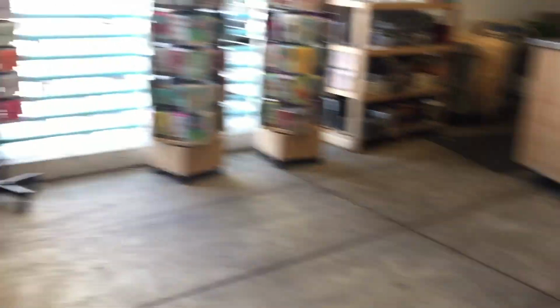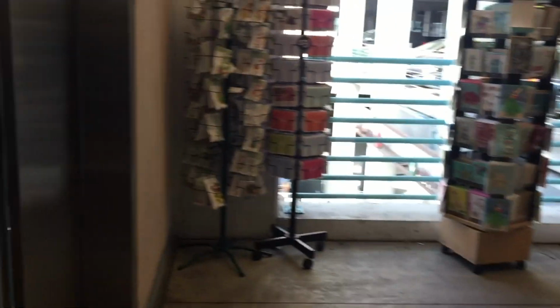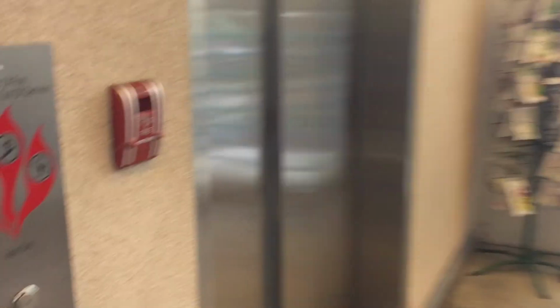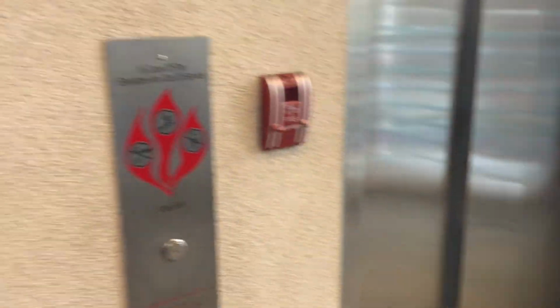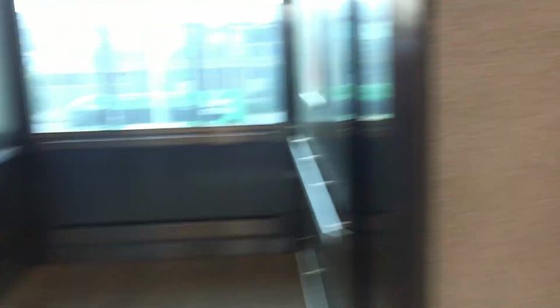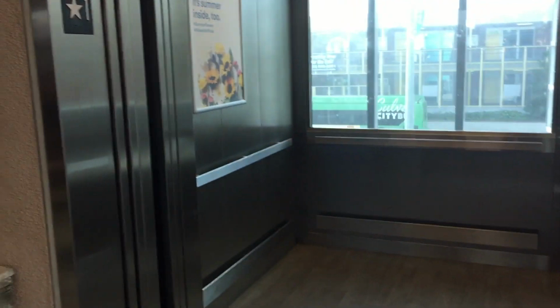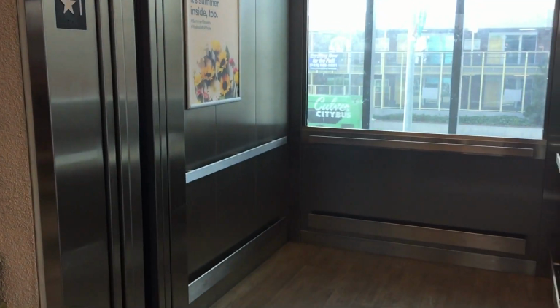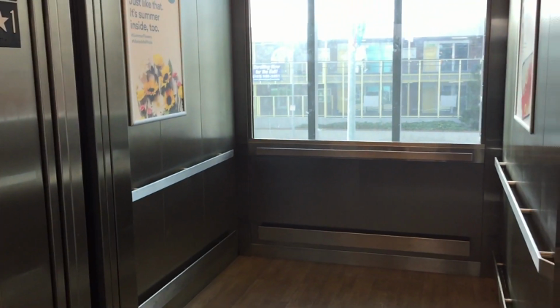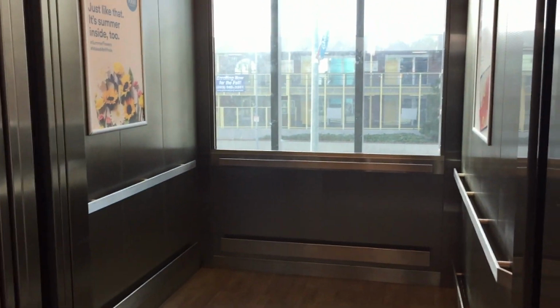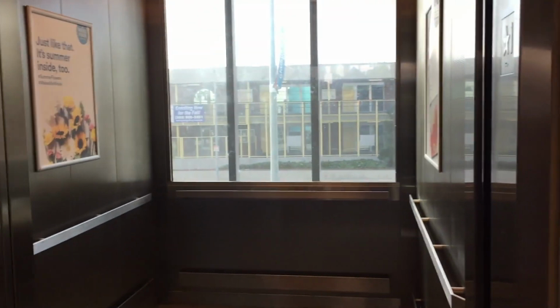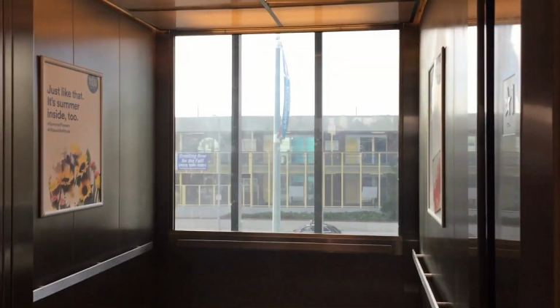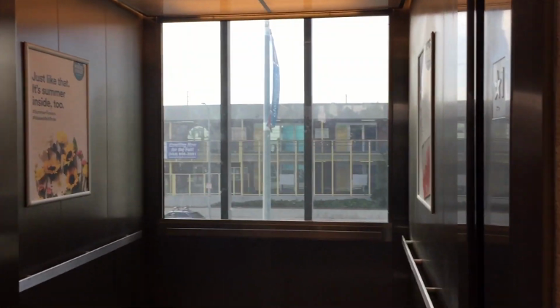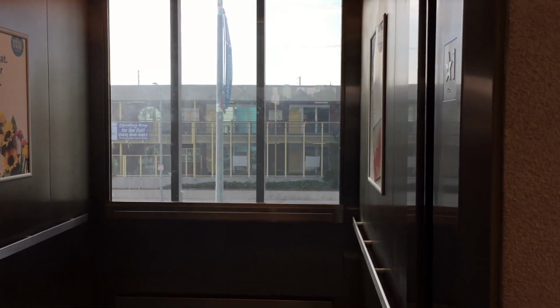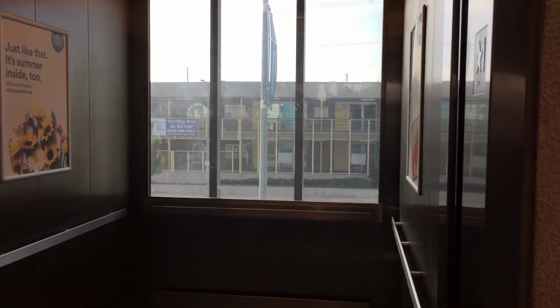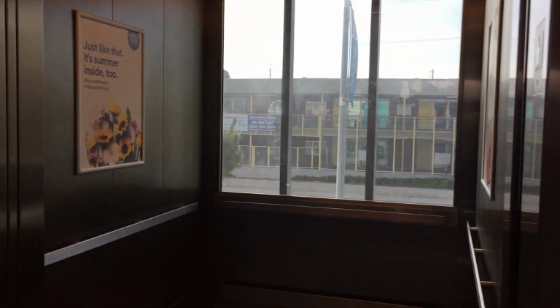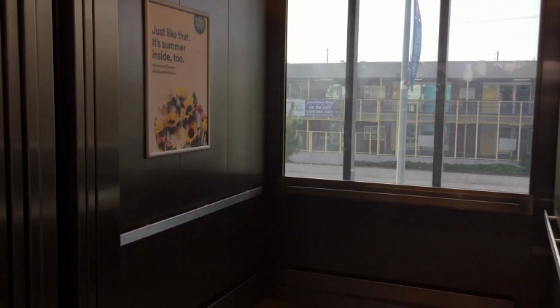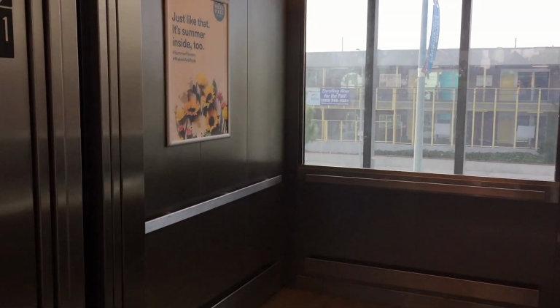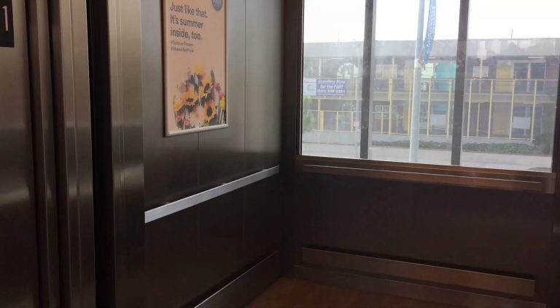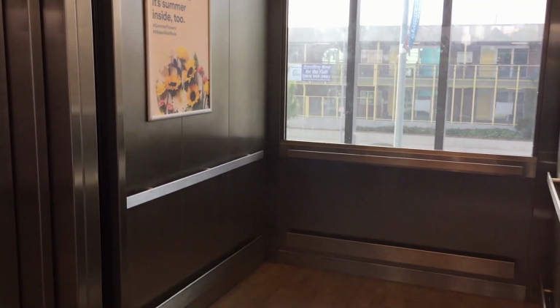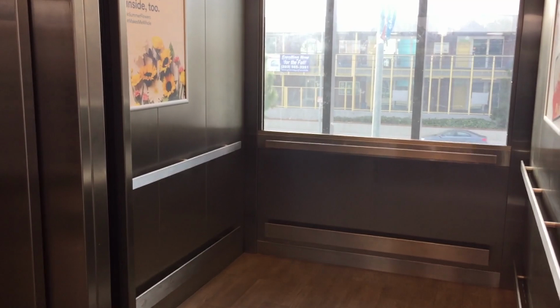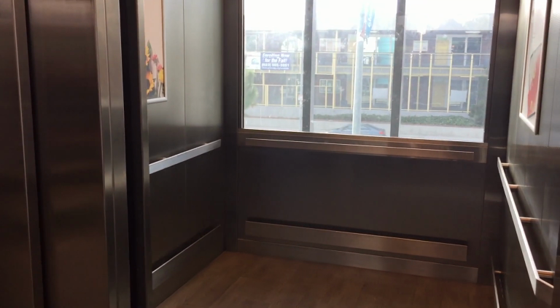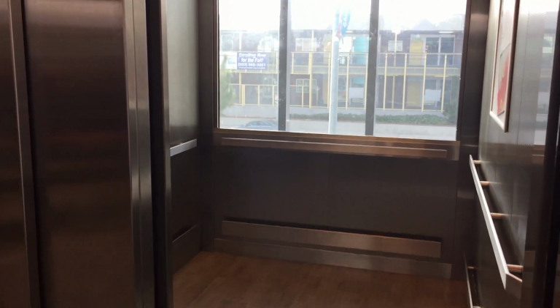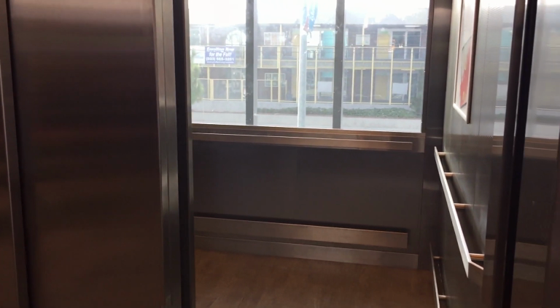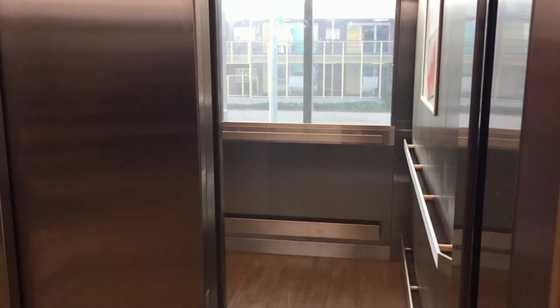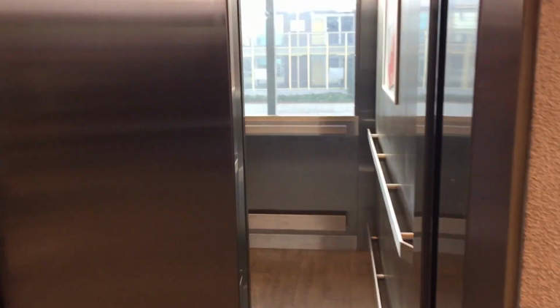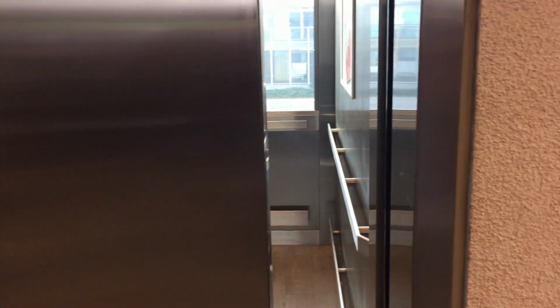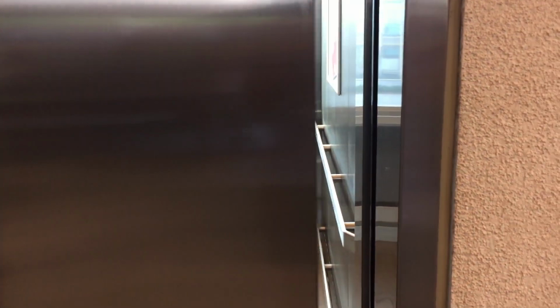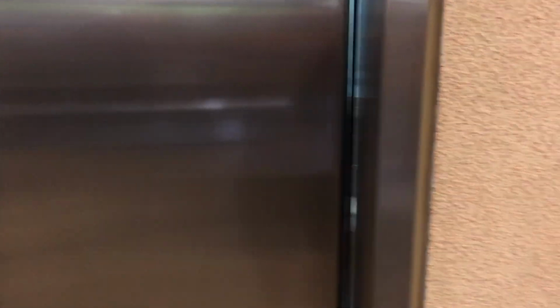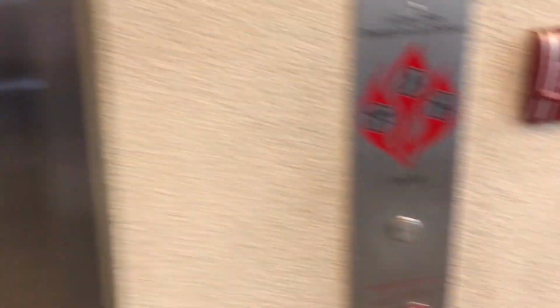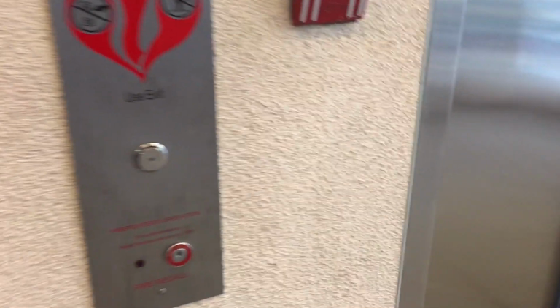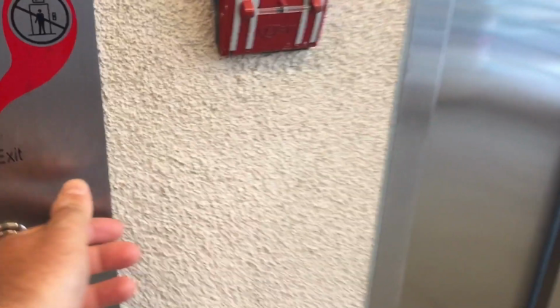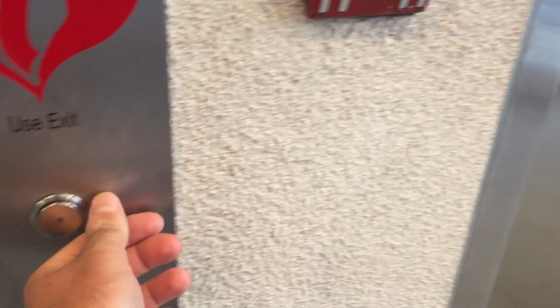We'll go down on the other one. It's not here, but we'll get it. Over a stretch, one to the parking deck, with floor cancellation. All right, we're going to ride this one now.